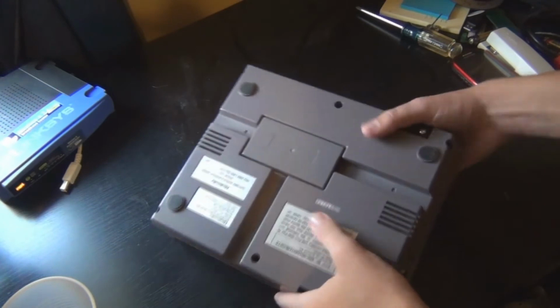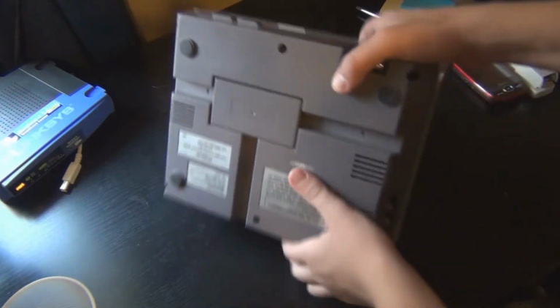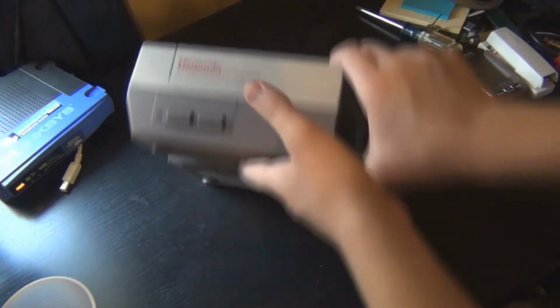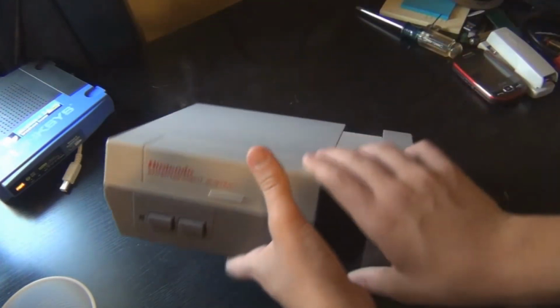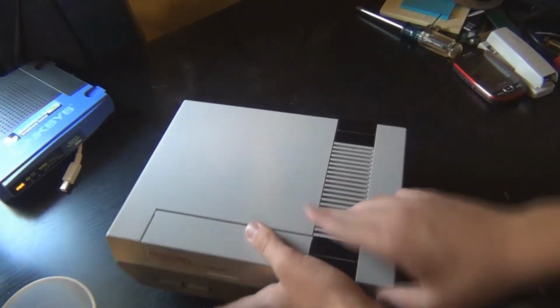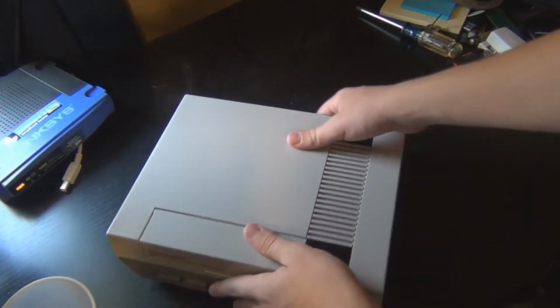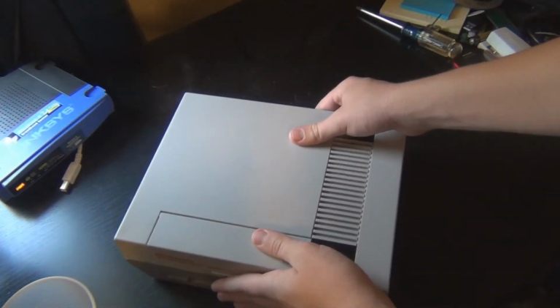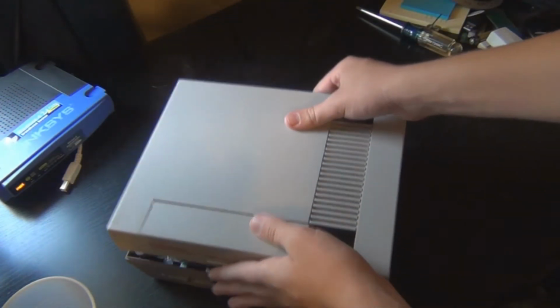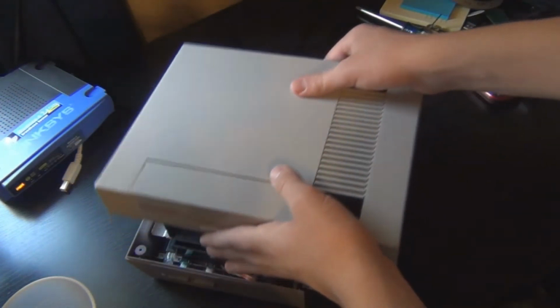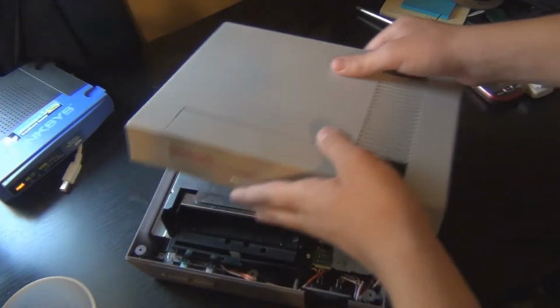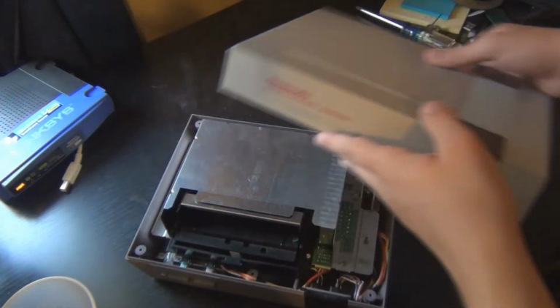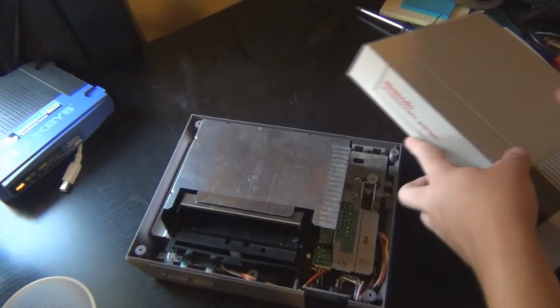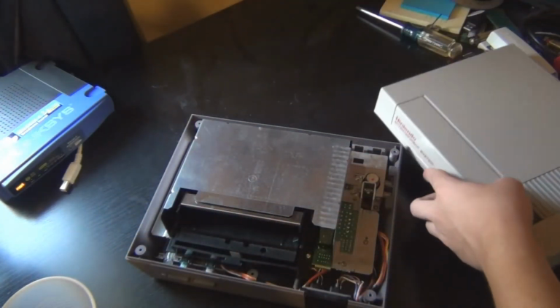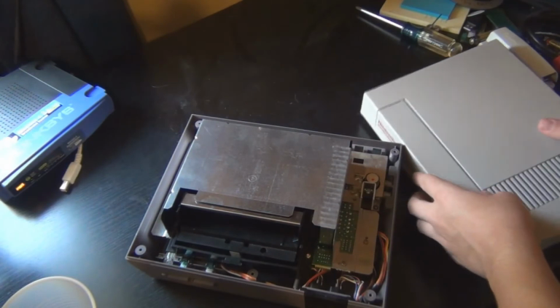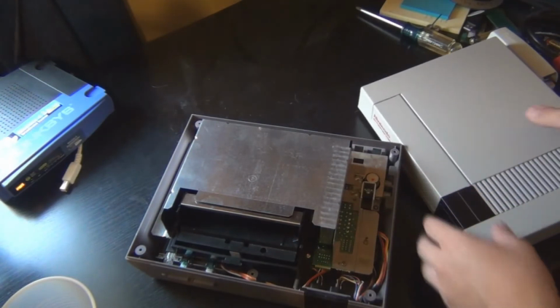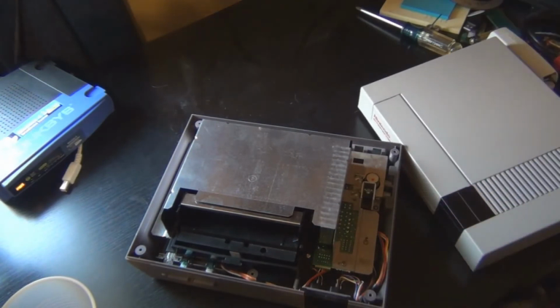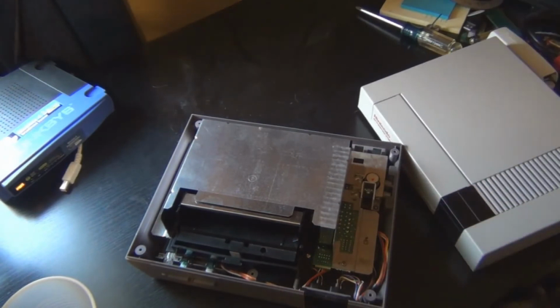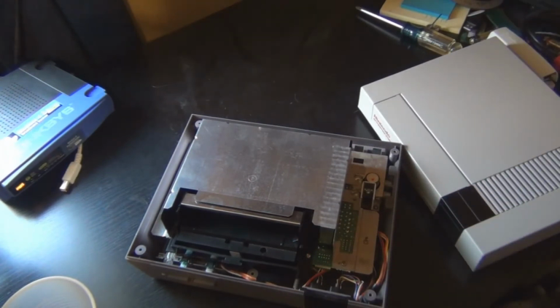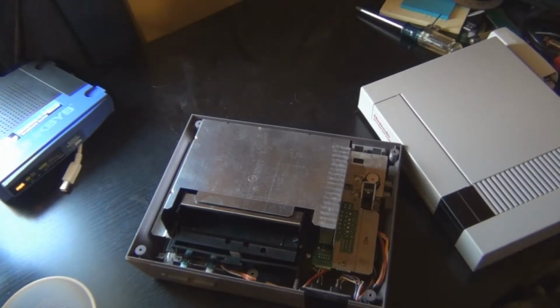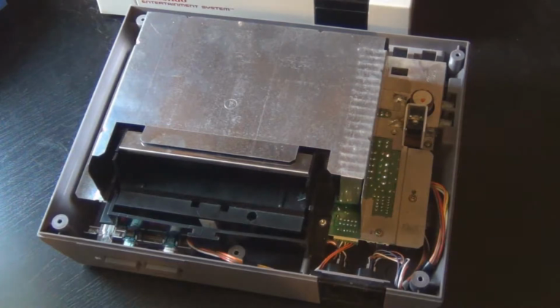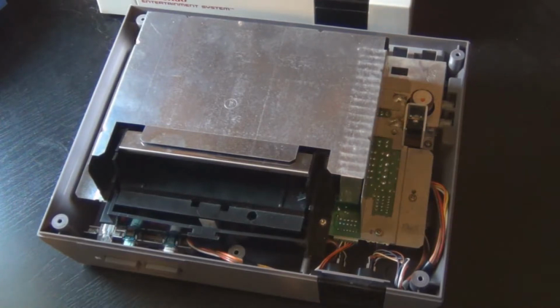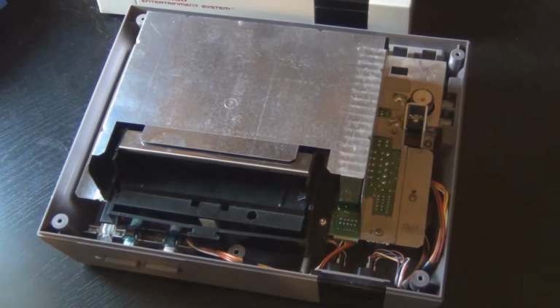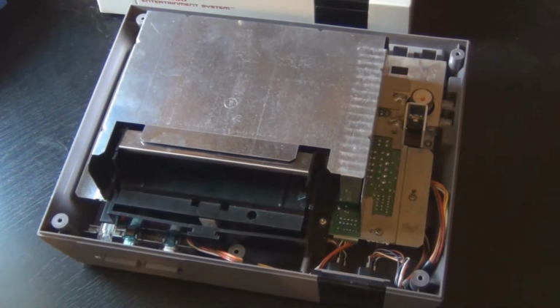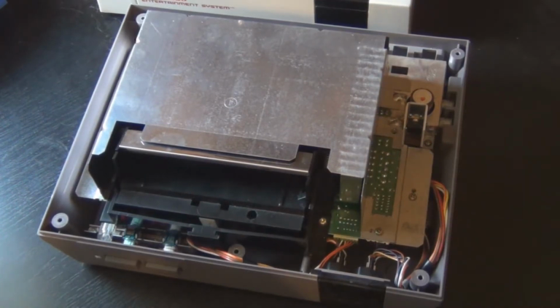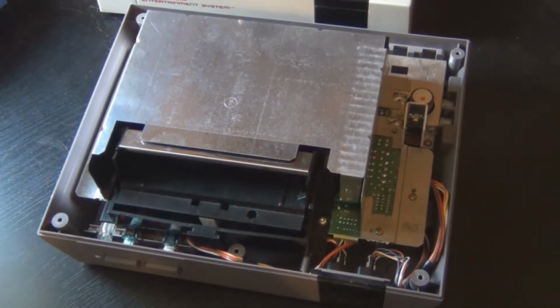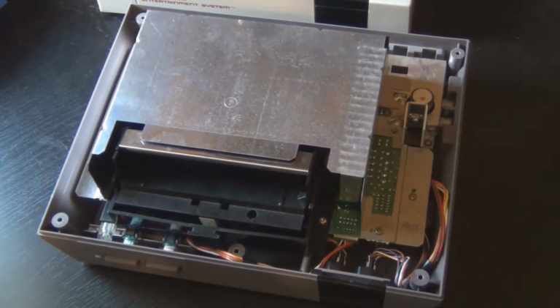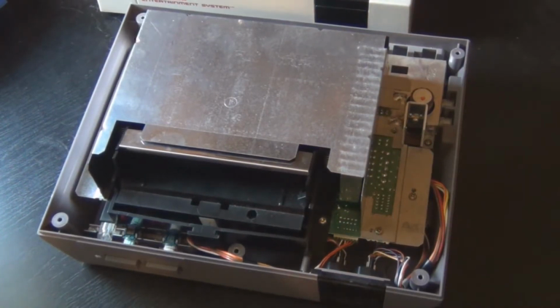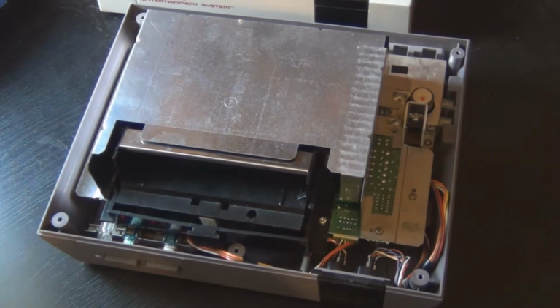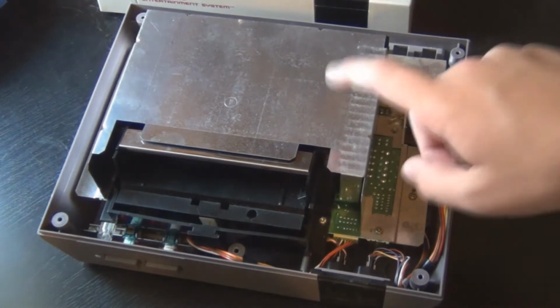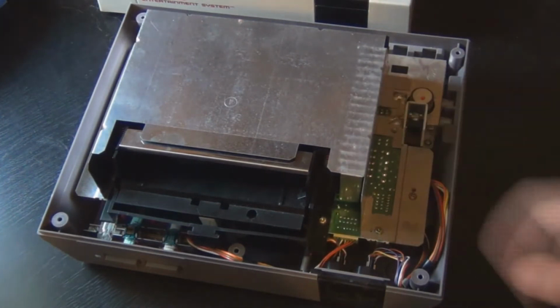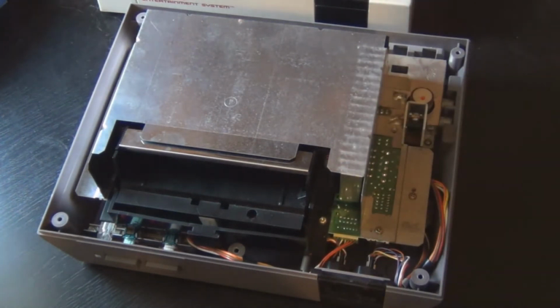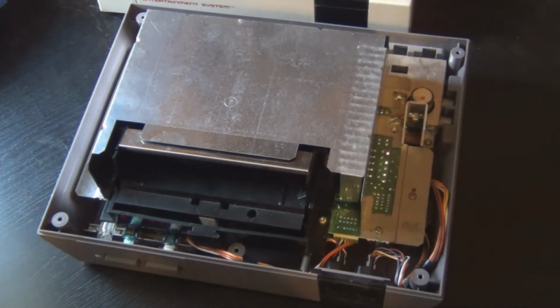Turn the system over and take this part off. What you're going to want to do now is just take out the screws and put it on the plate.